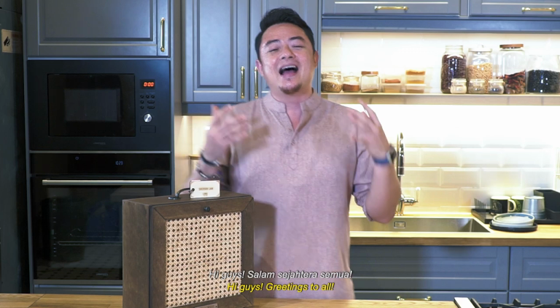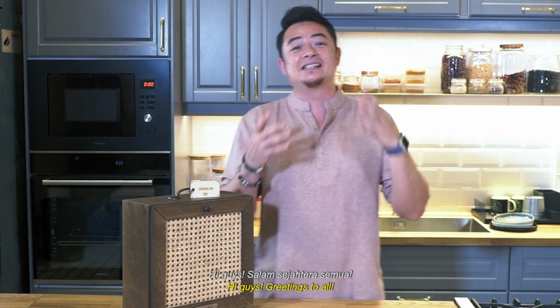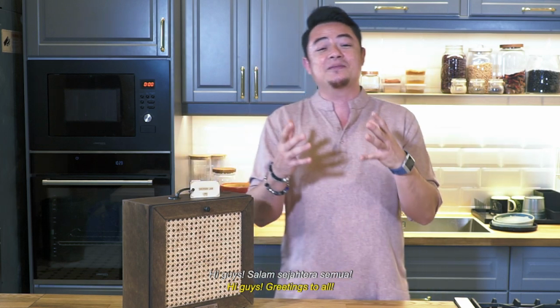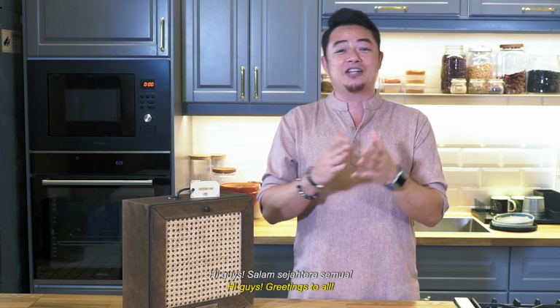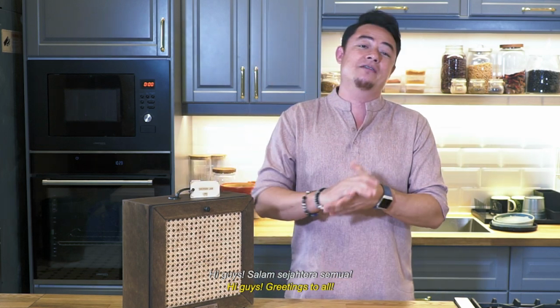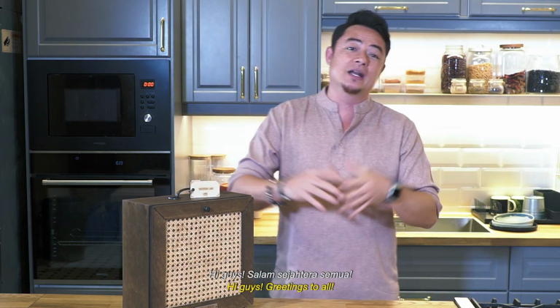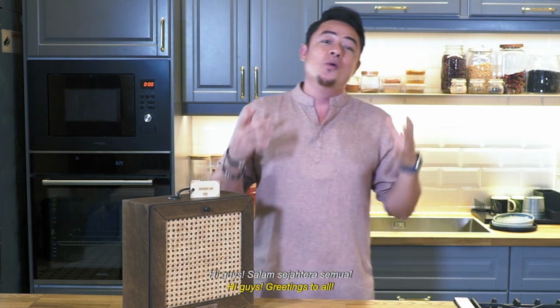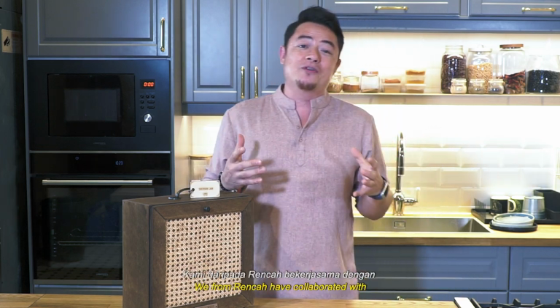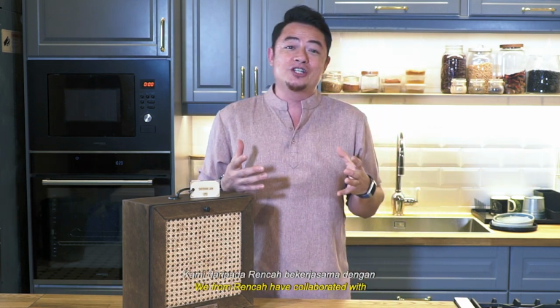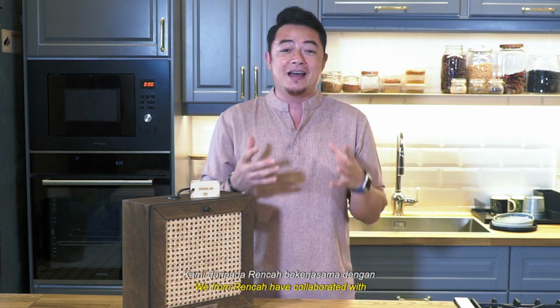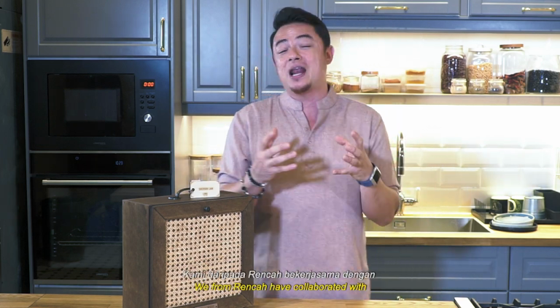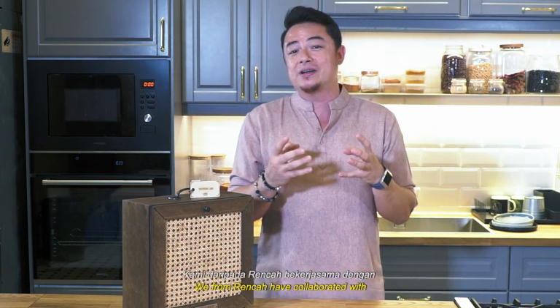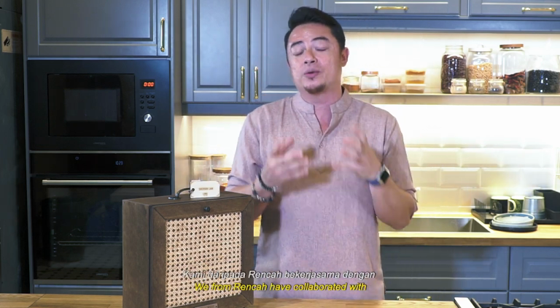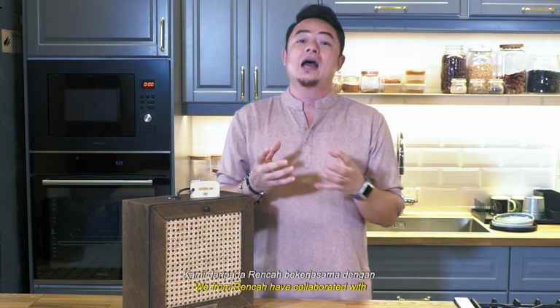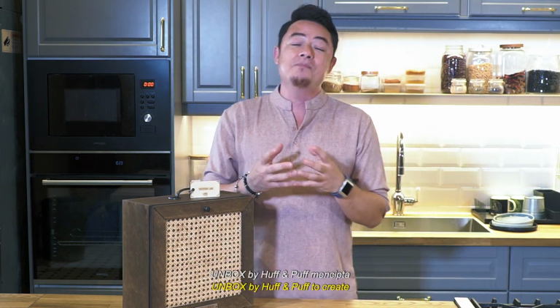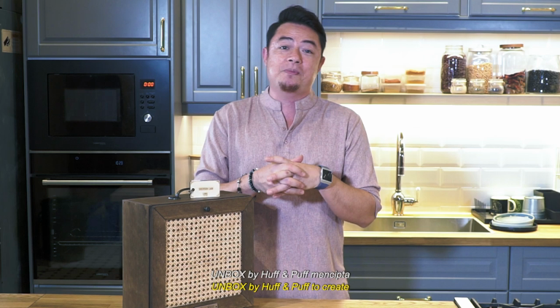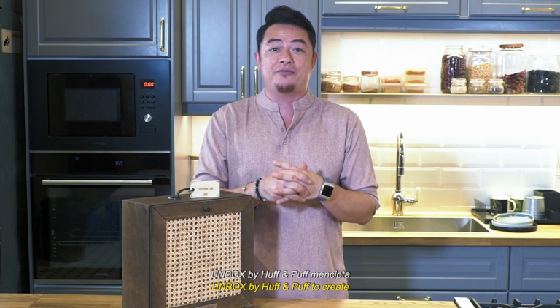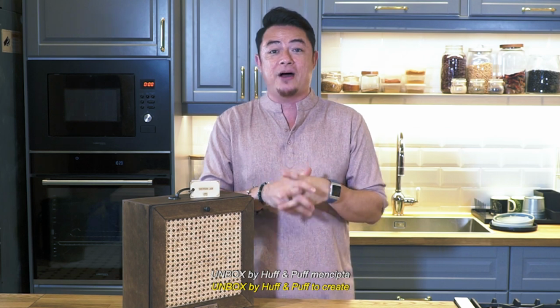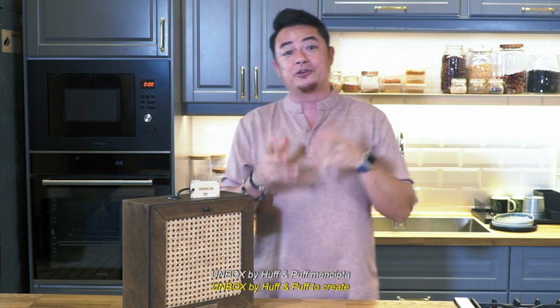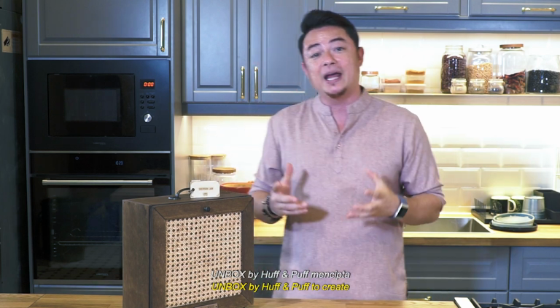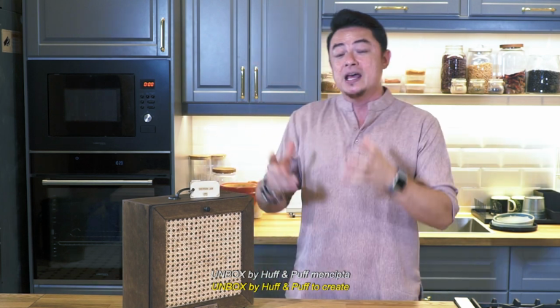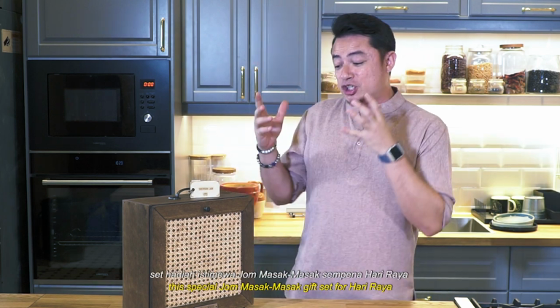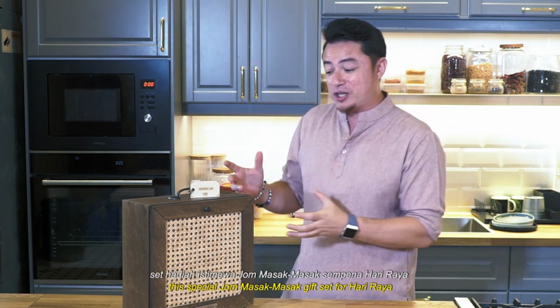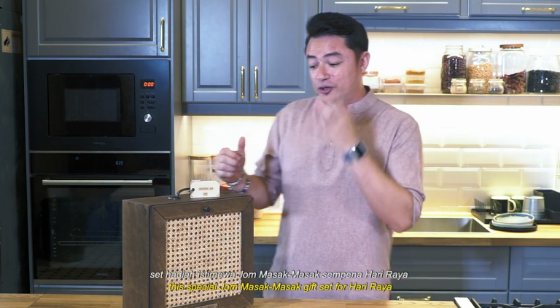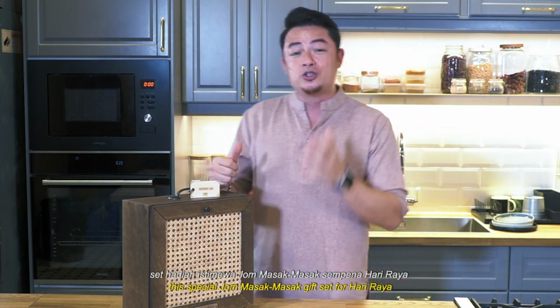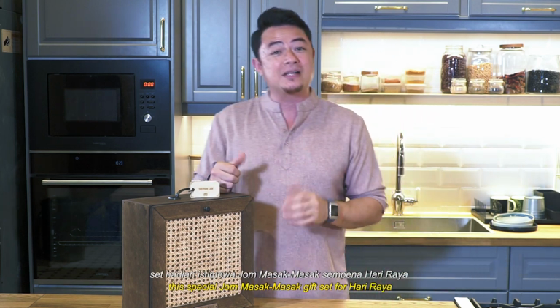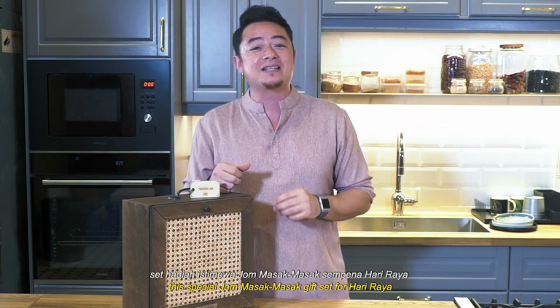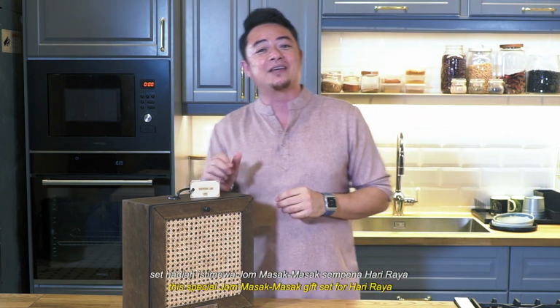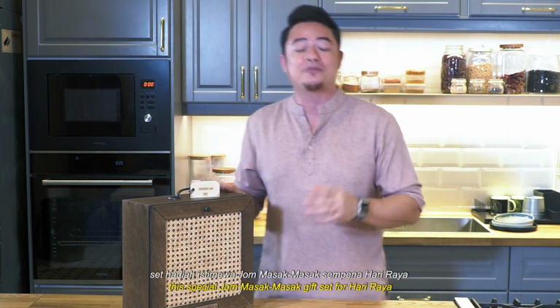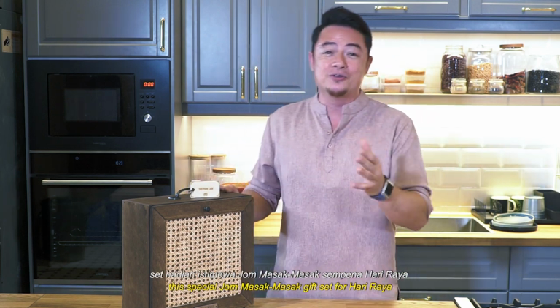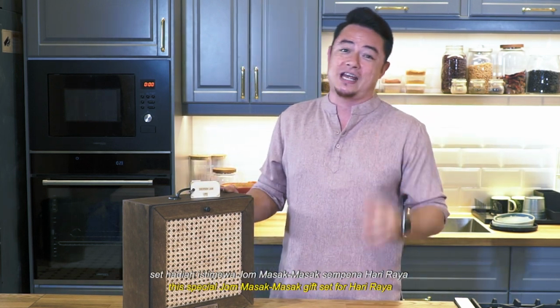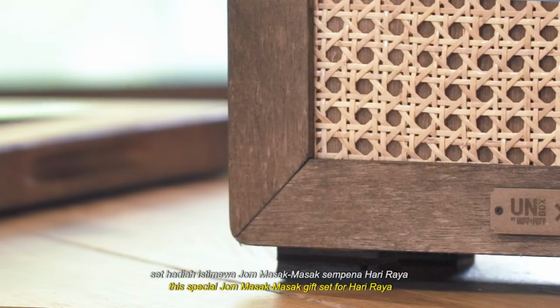Hi guys, salam sejahtera everyone. We from Renca have collaborated with Unboxed by Huff & Puff to create this special Jho Masa Masa gift set for you this Hari Raya.